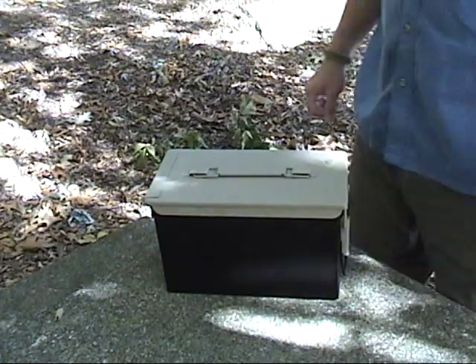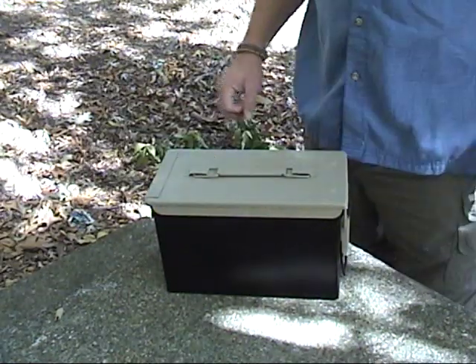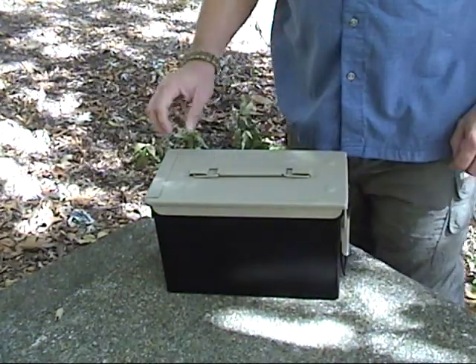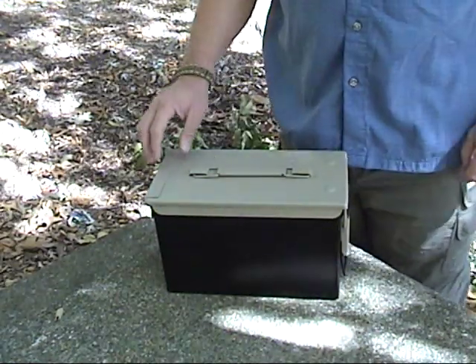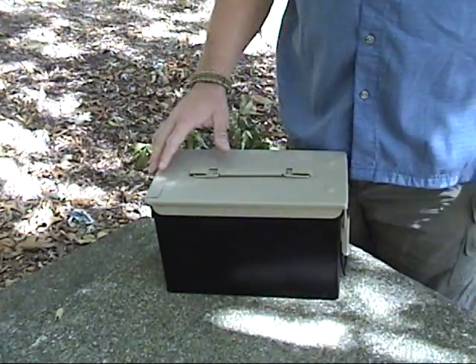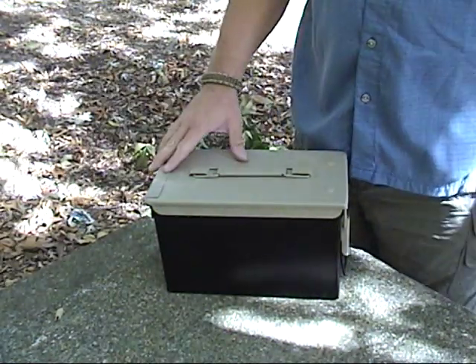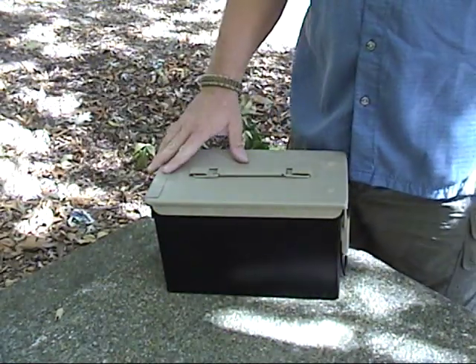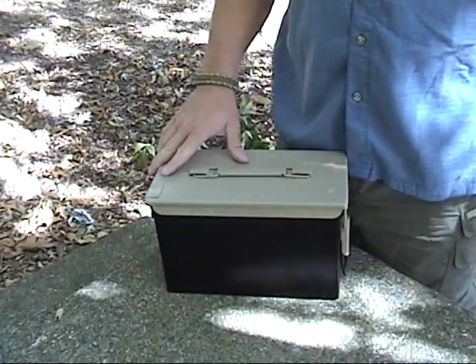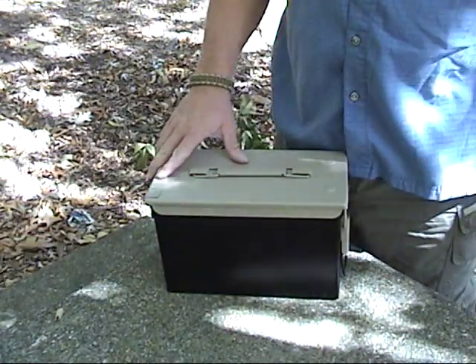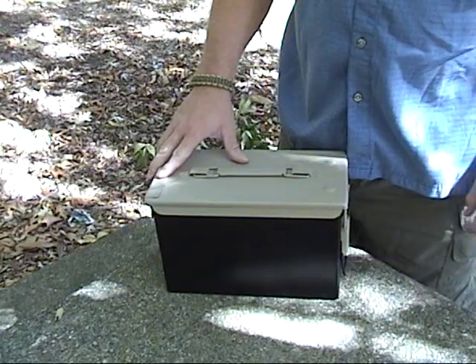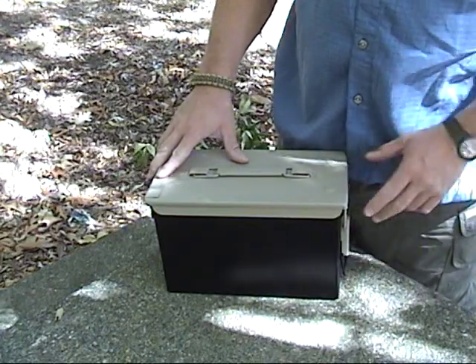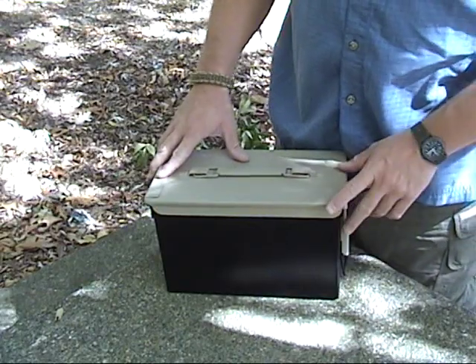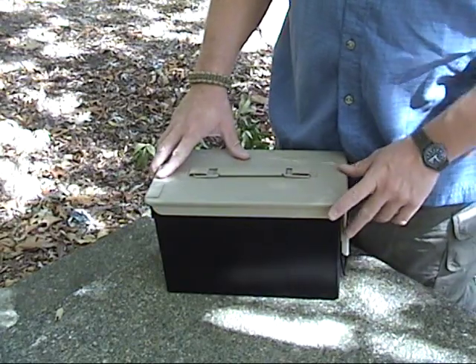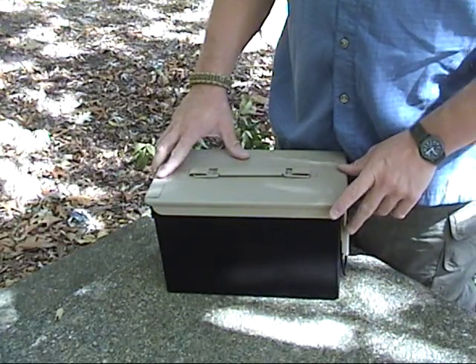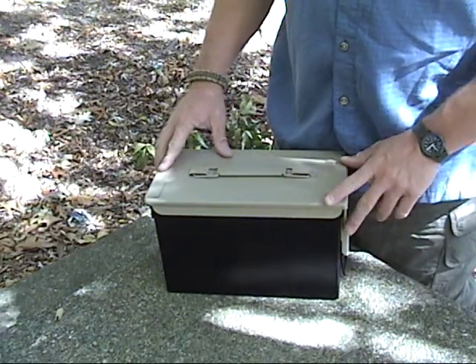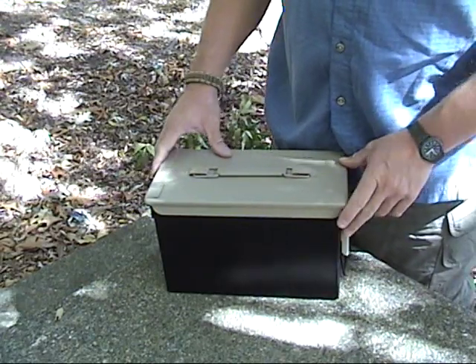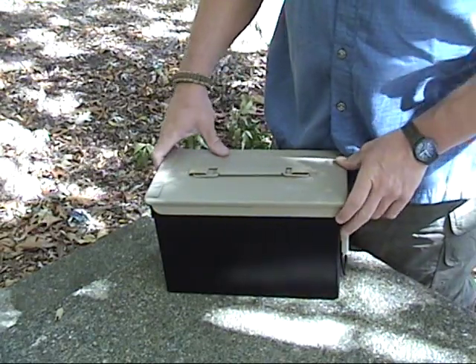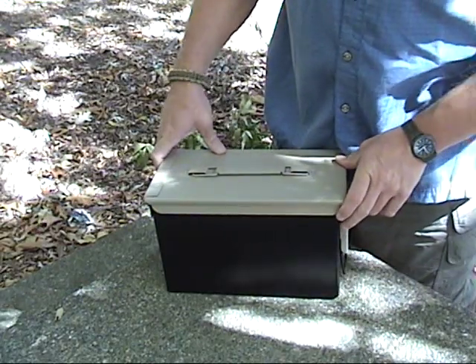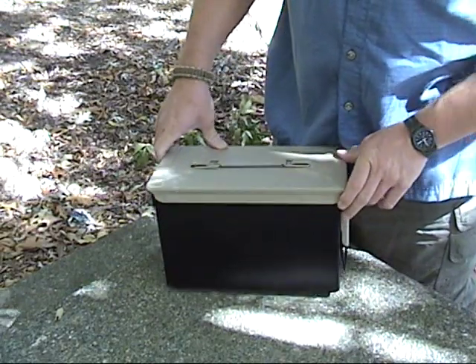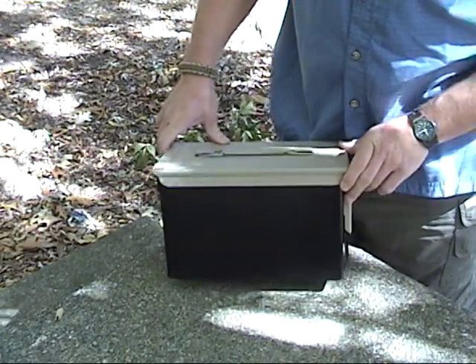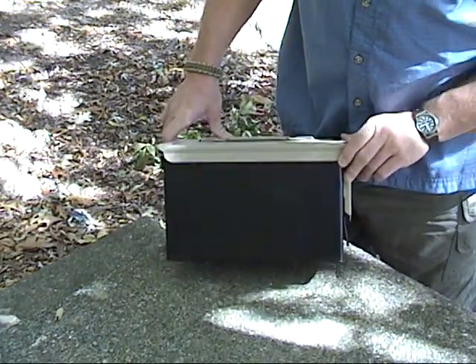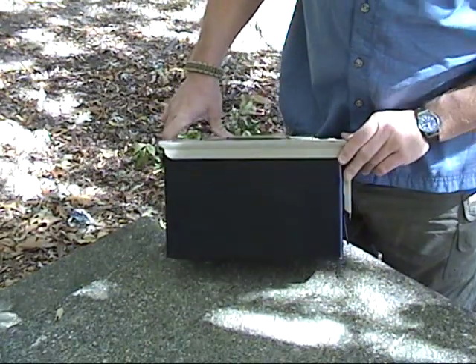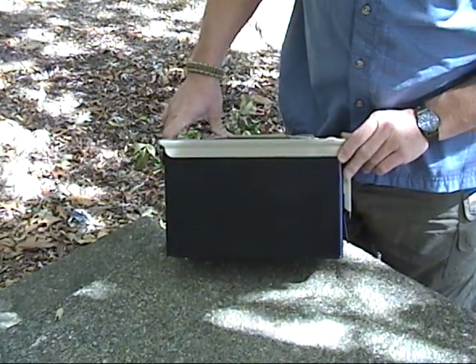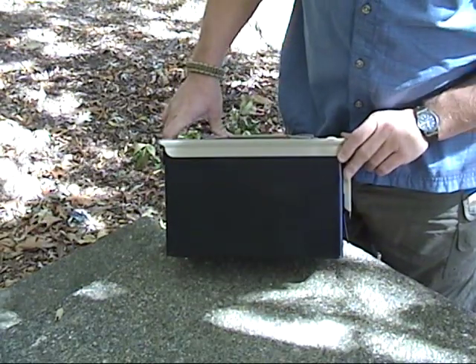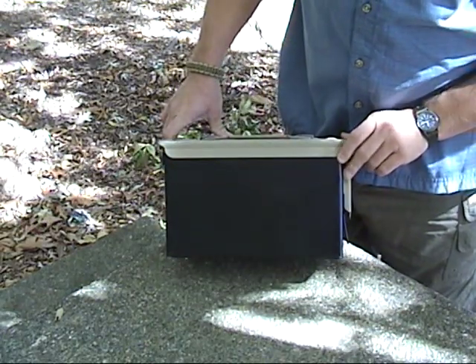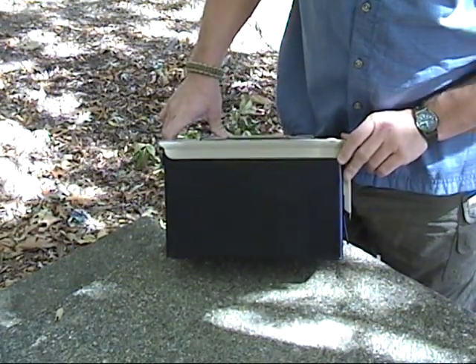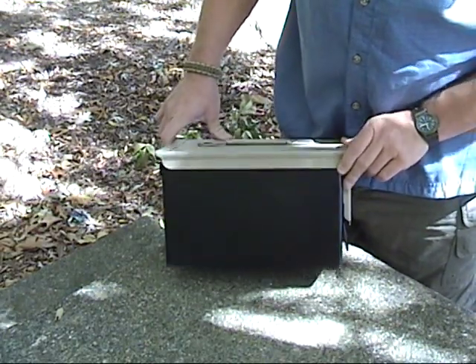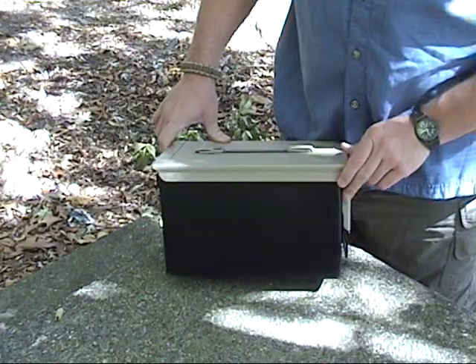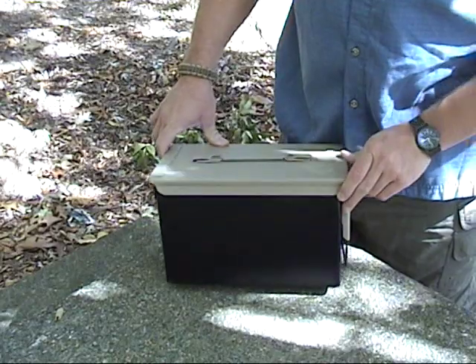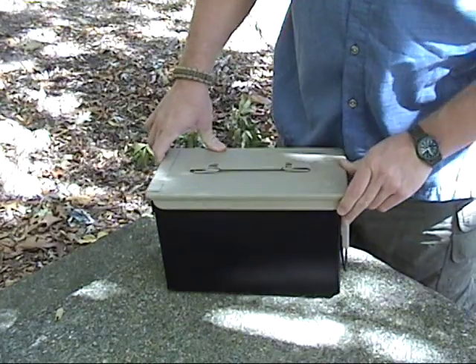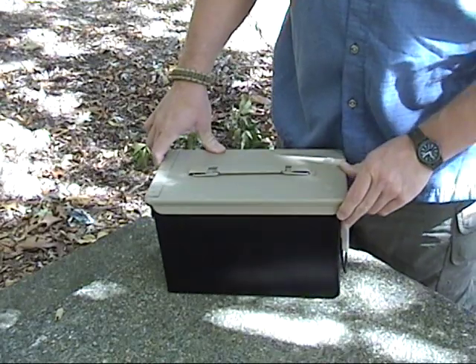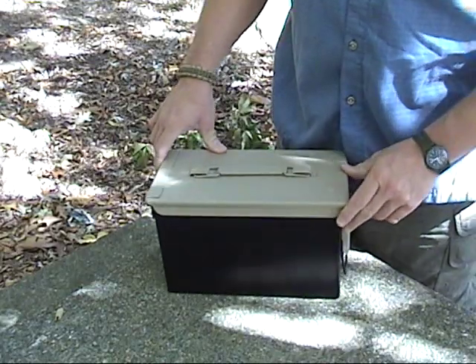Hey everybody. Today I was wanting to show you a little idea a friend of mine had, and I made it. I put it together after reading several articles on the internet a few years ago.